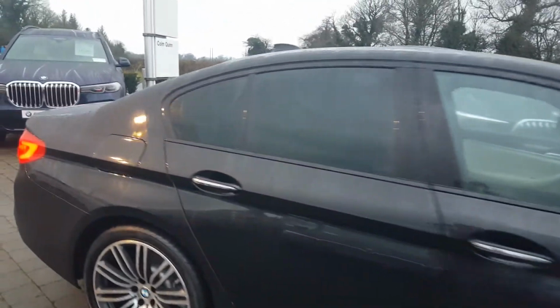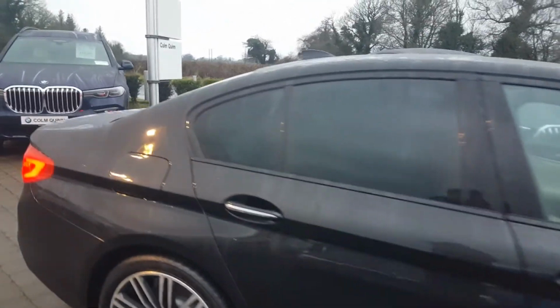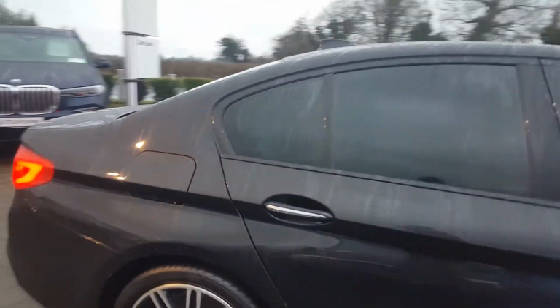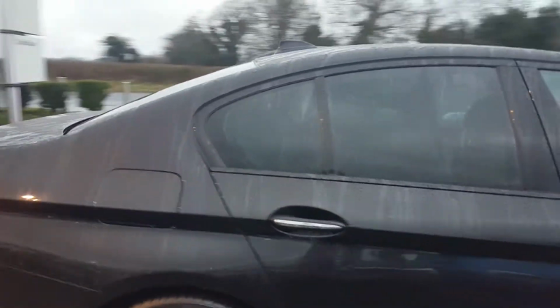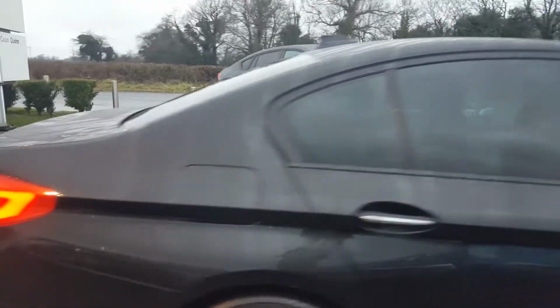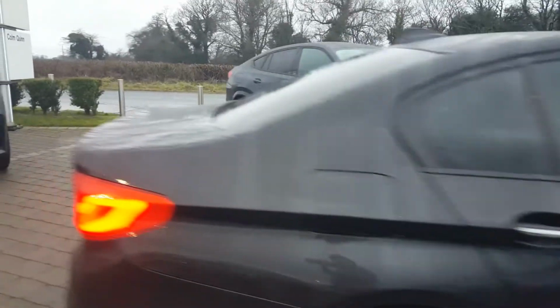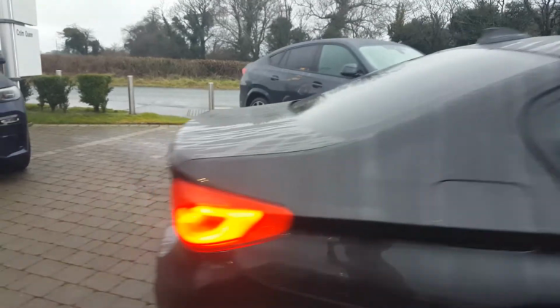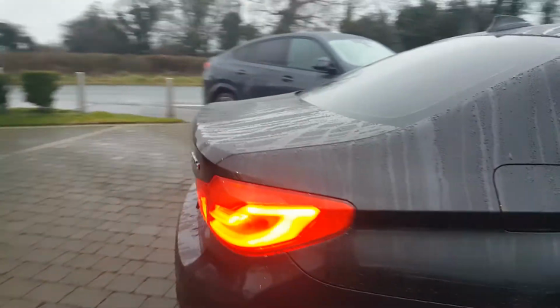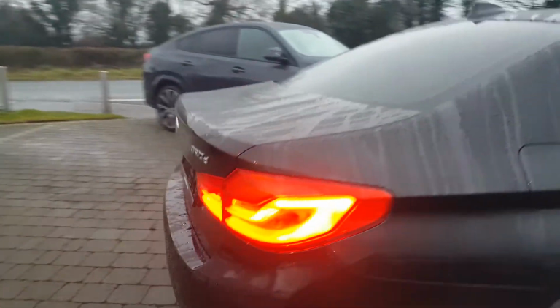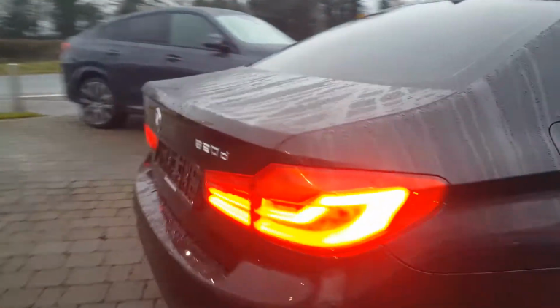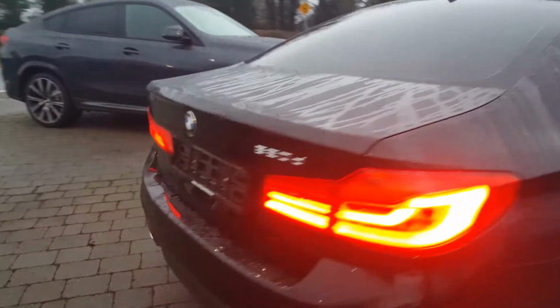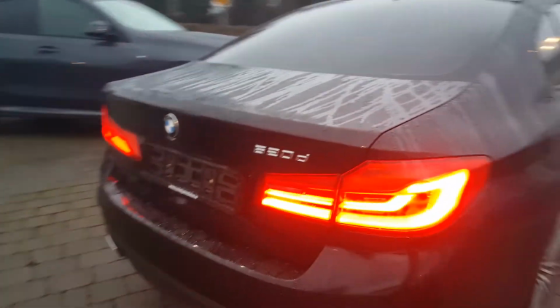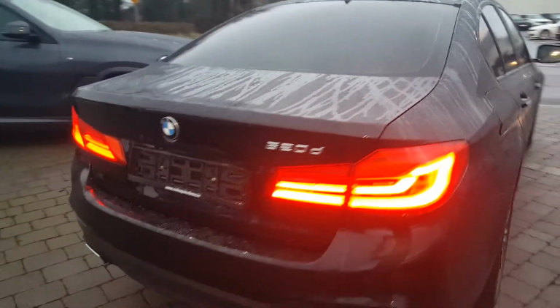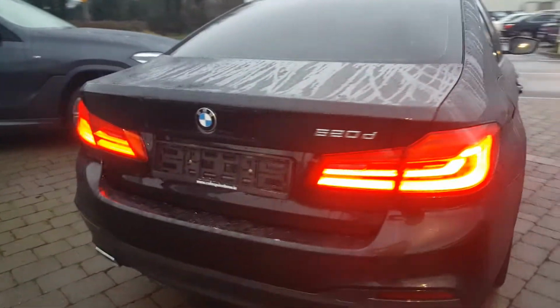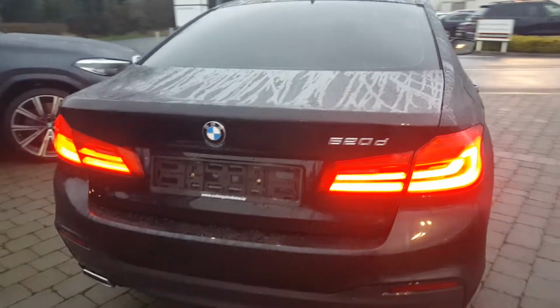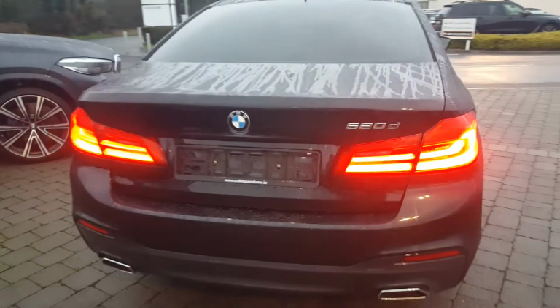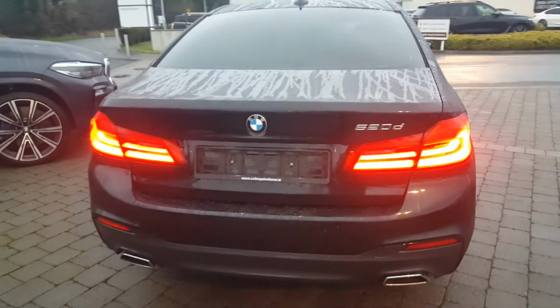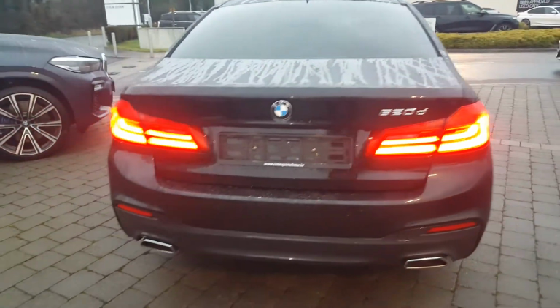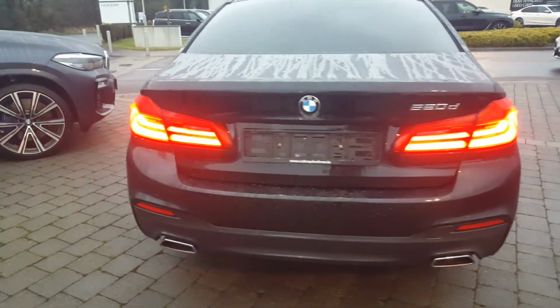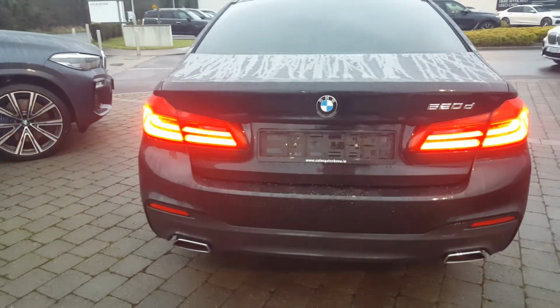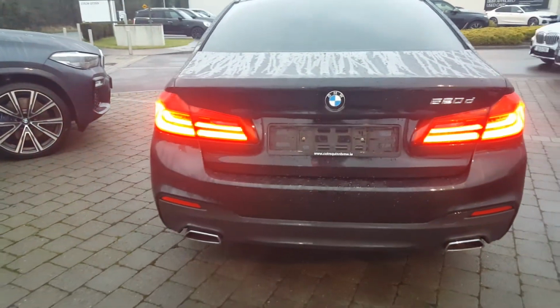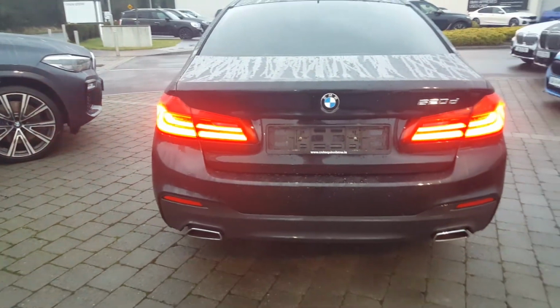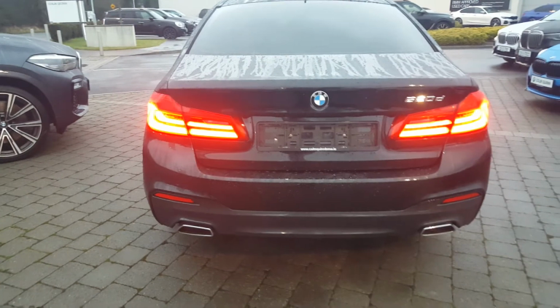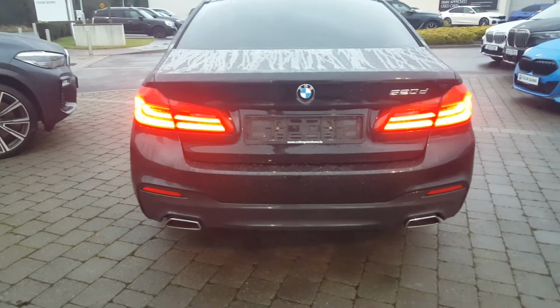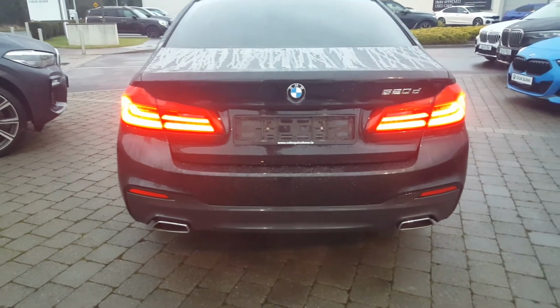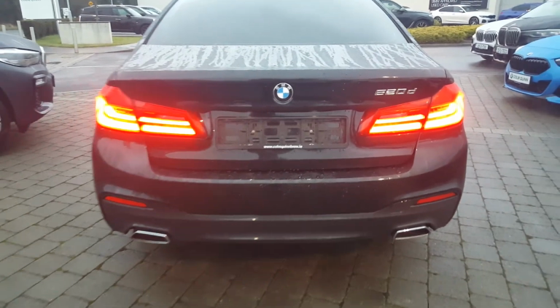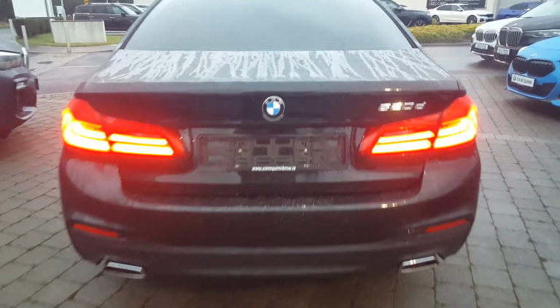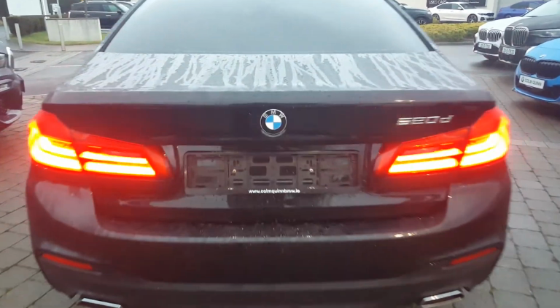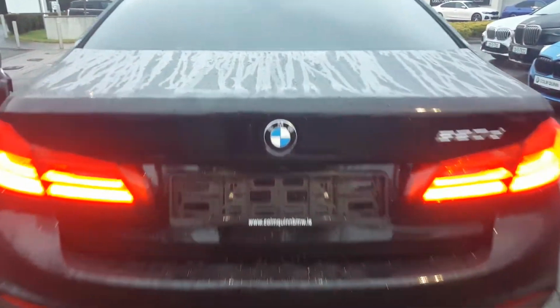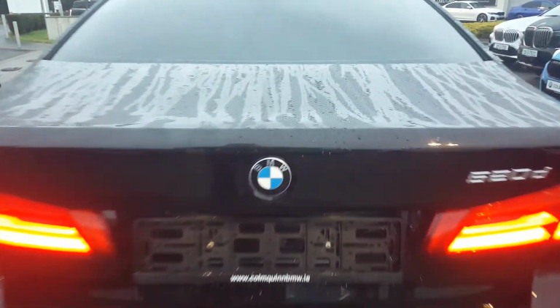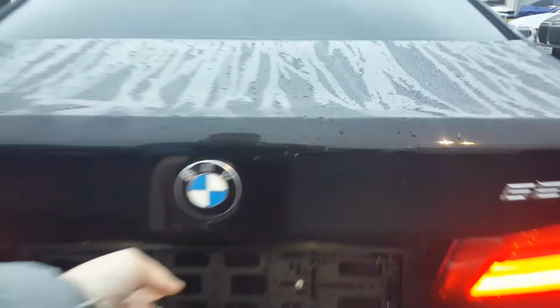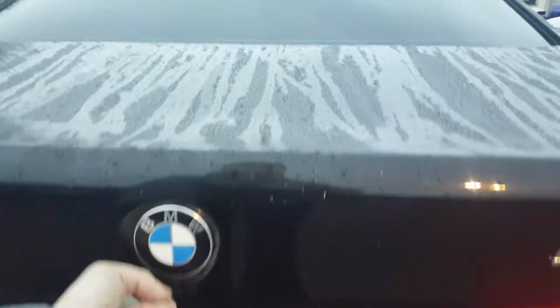You have your tinted glass at the back, parking sensors, park distance control. You also have your twin exhaust there, which gives you a great look at the rear of the car.